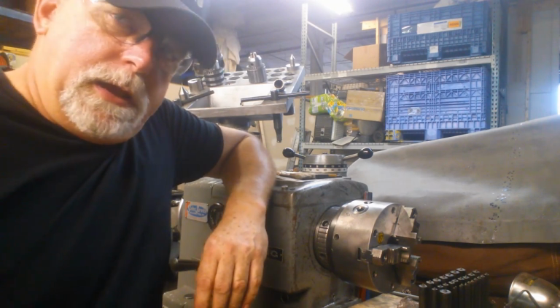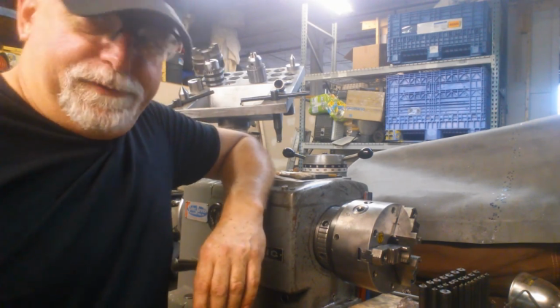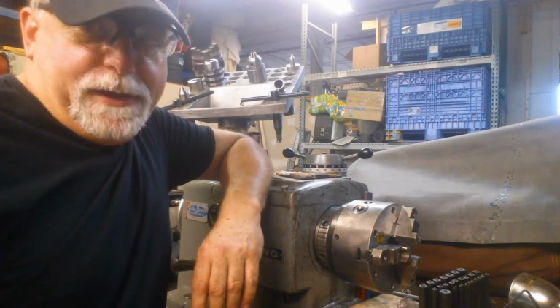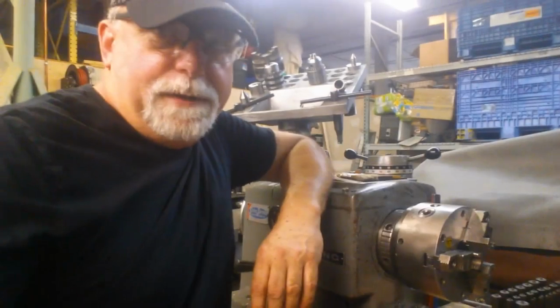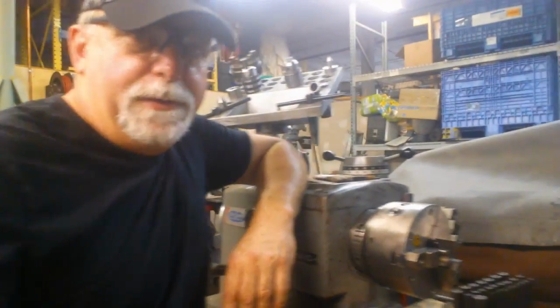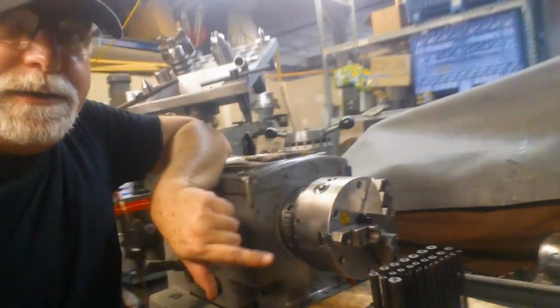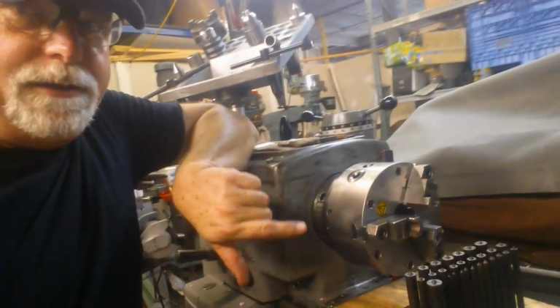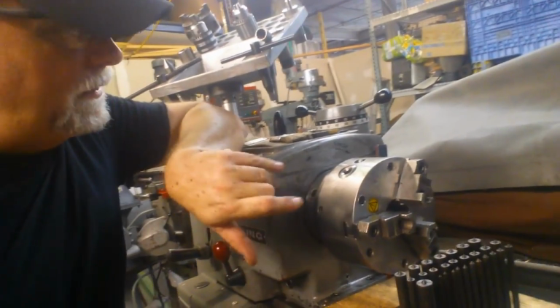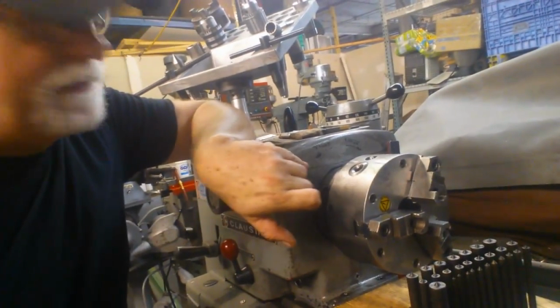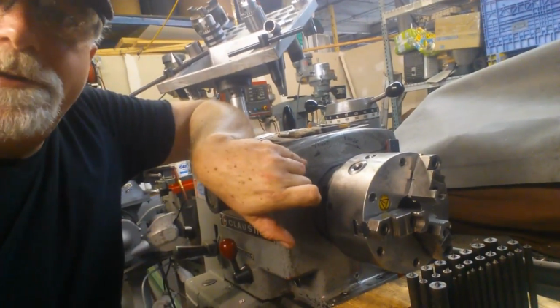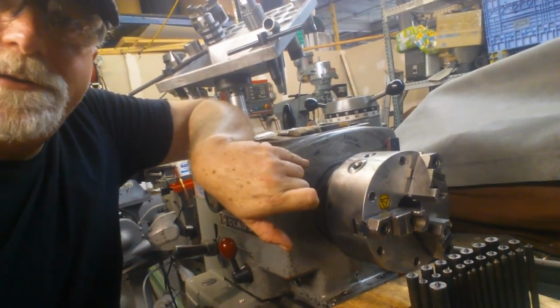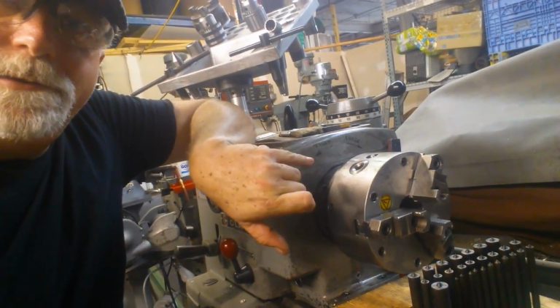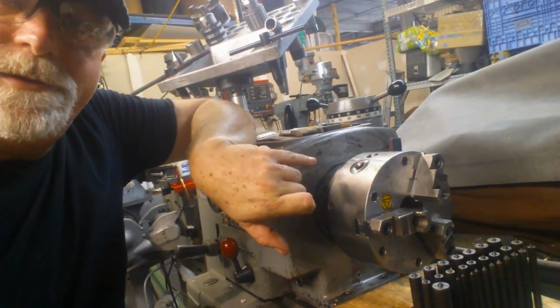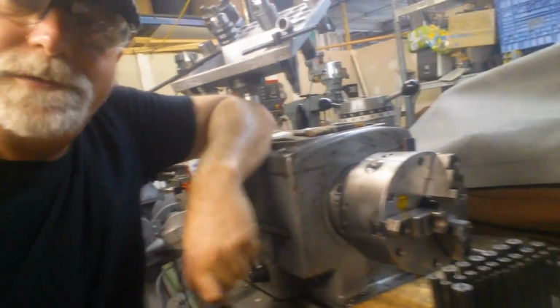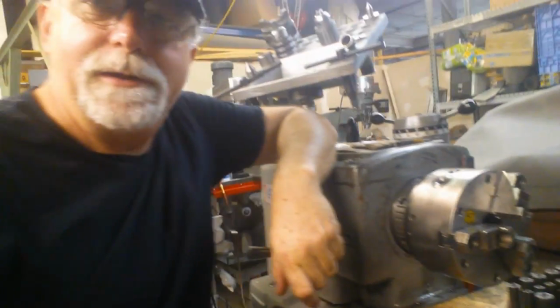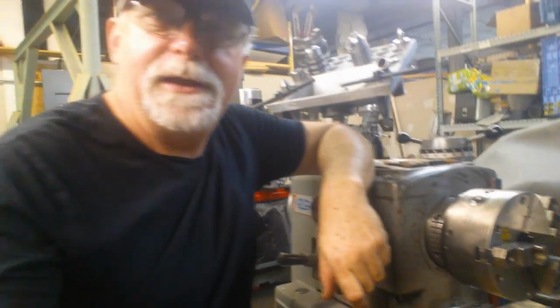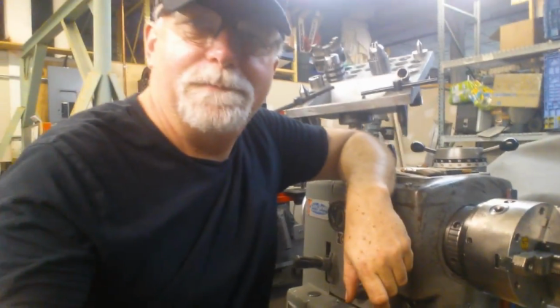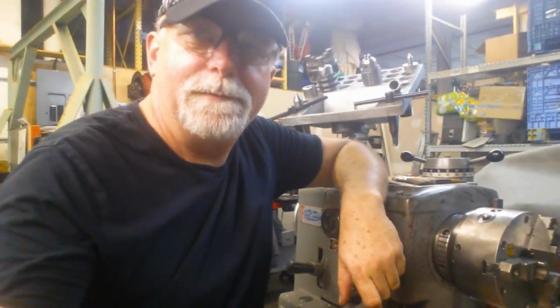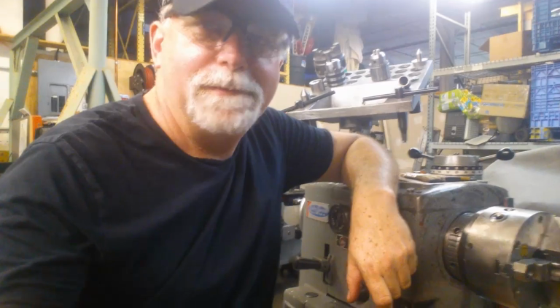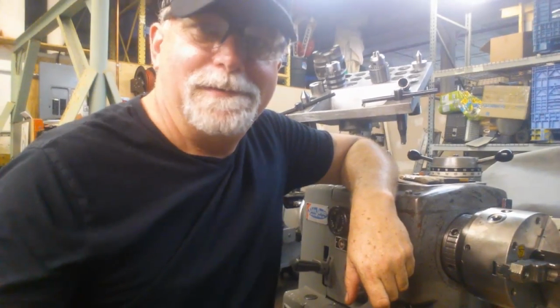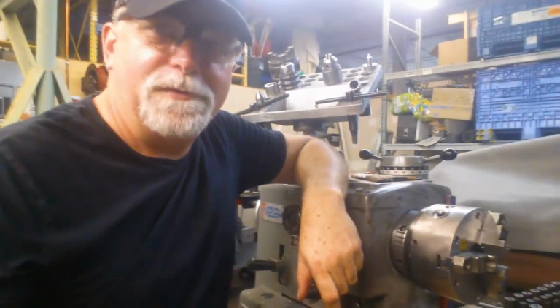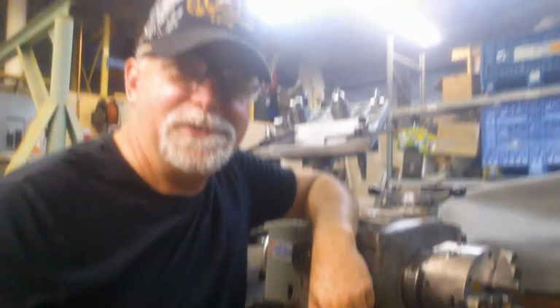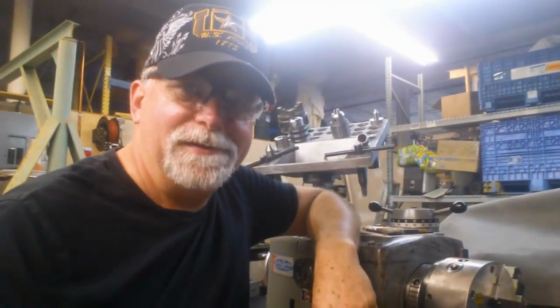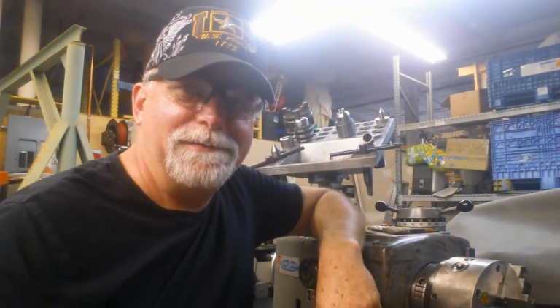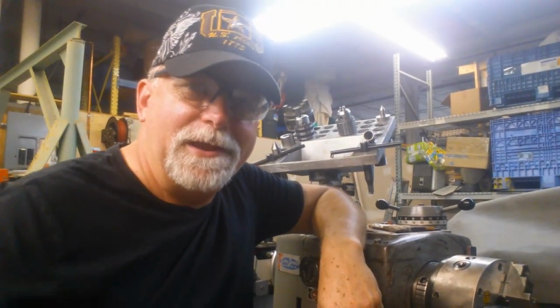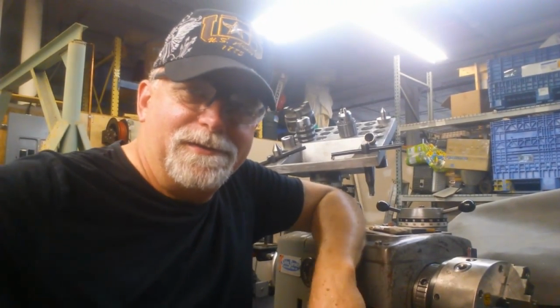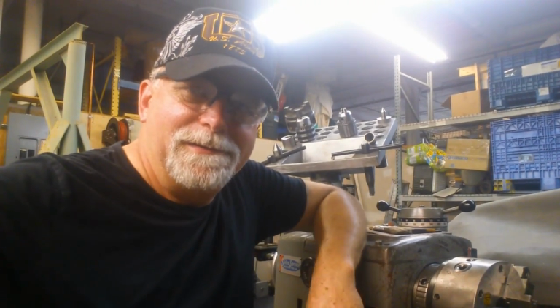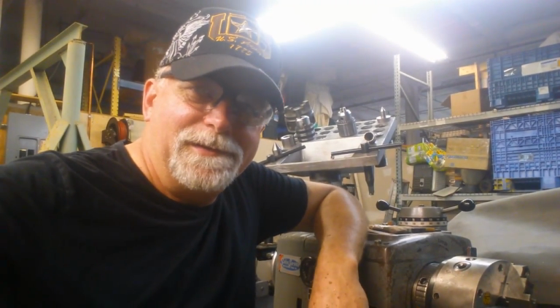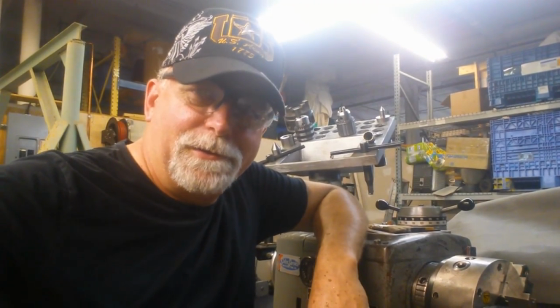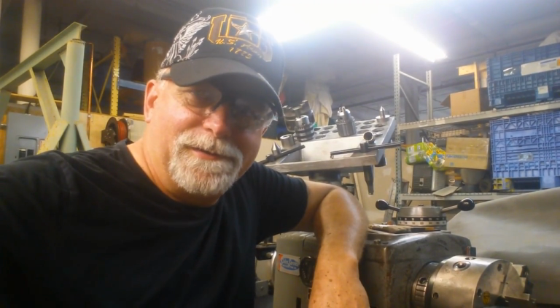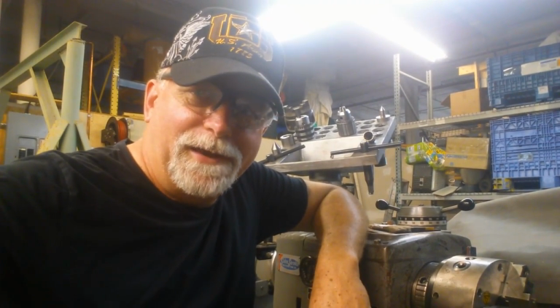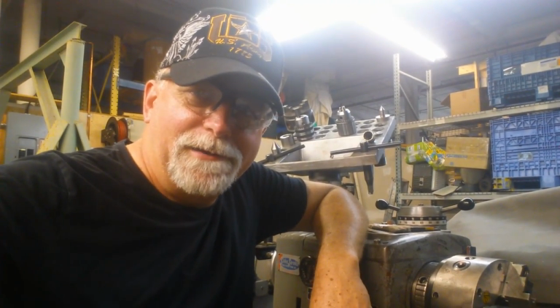I also think maybe you want to add enunciators here for tight and loose if you get a chance. Hey, these are great machines — I love these lathes. This is Lucas, signing off.